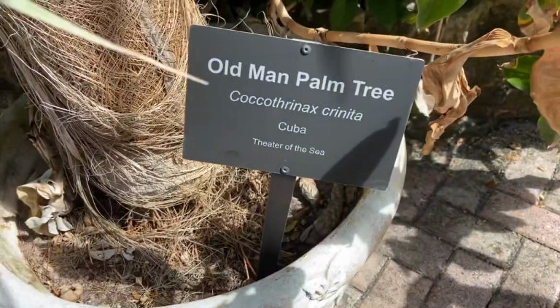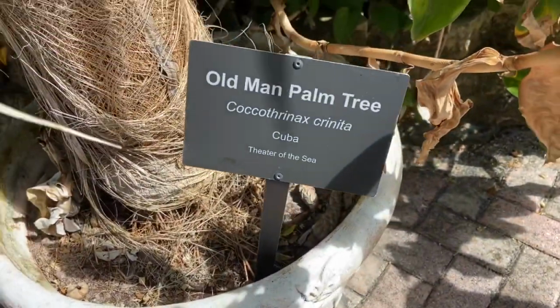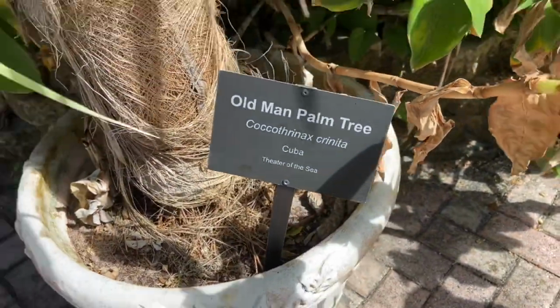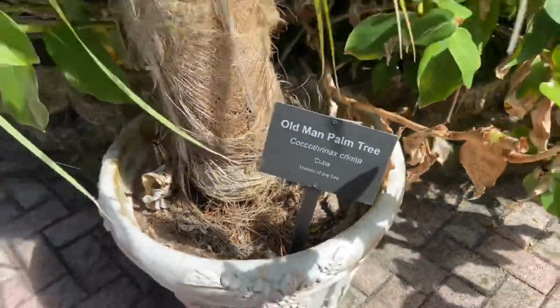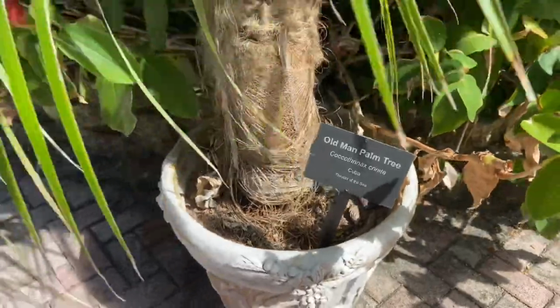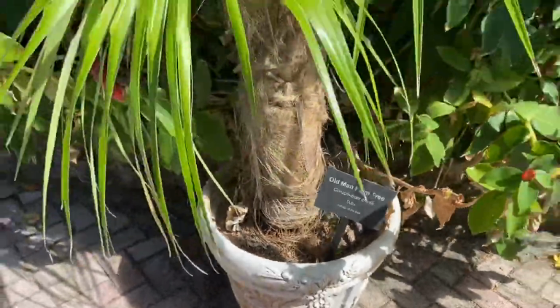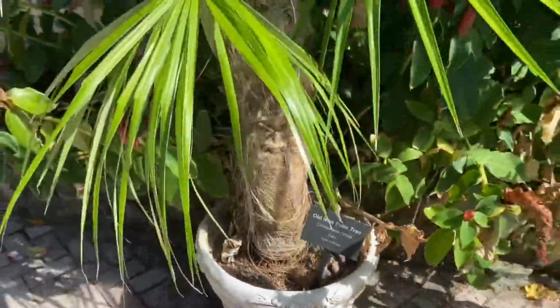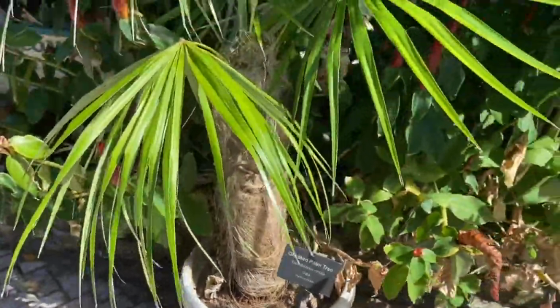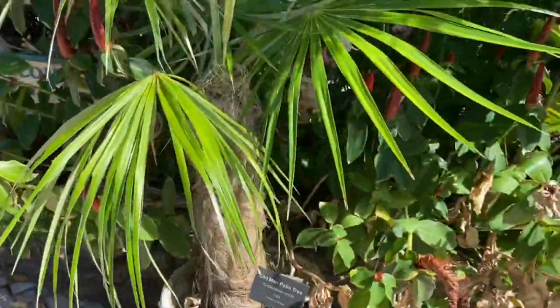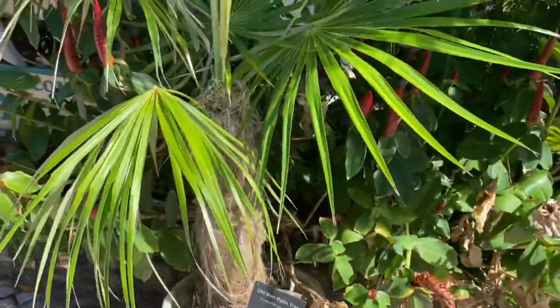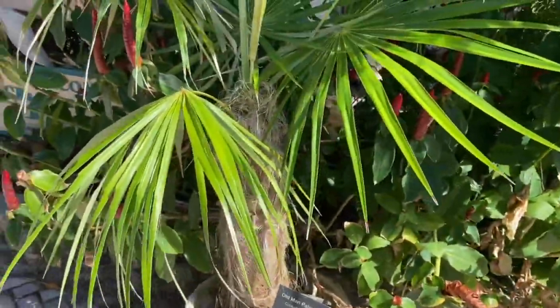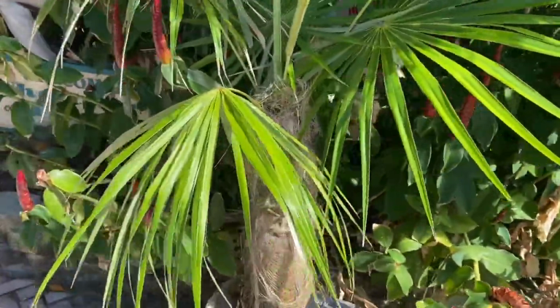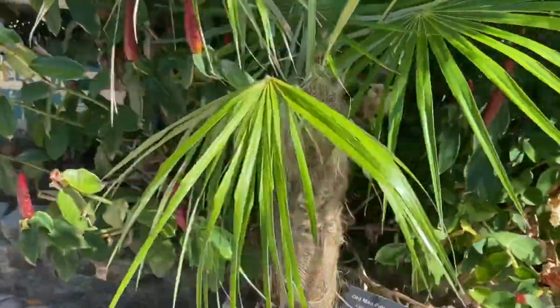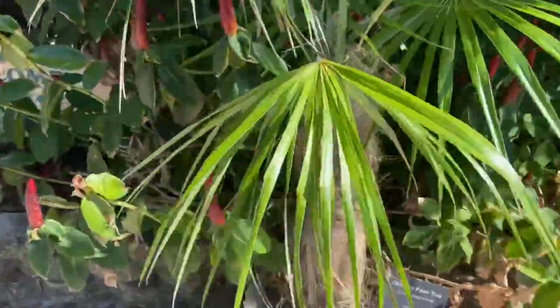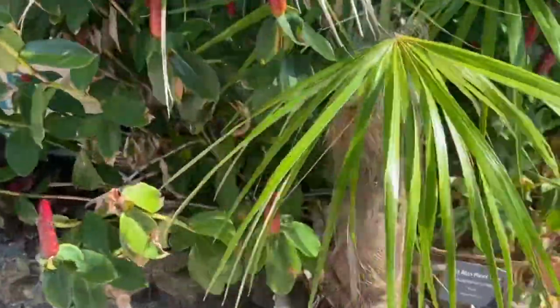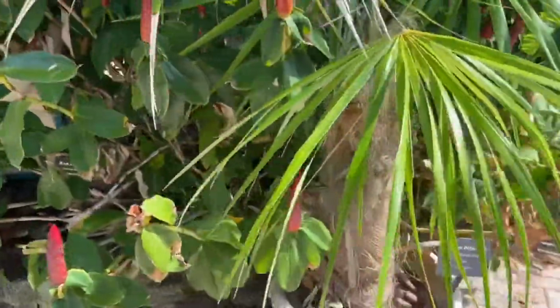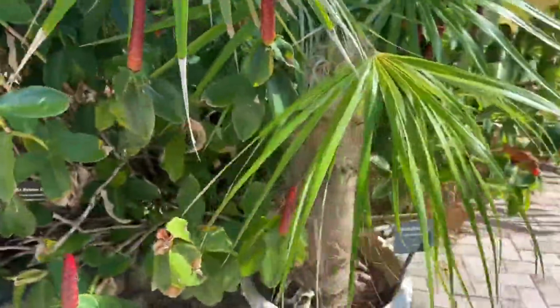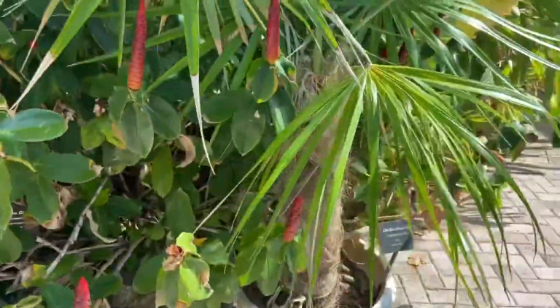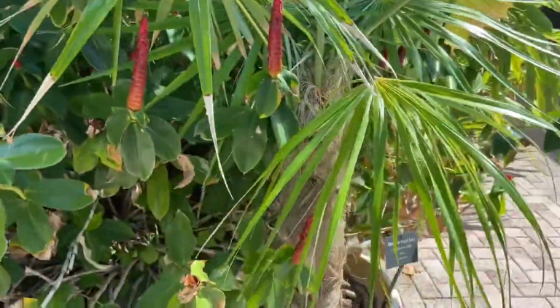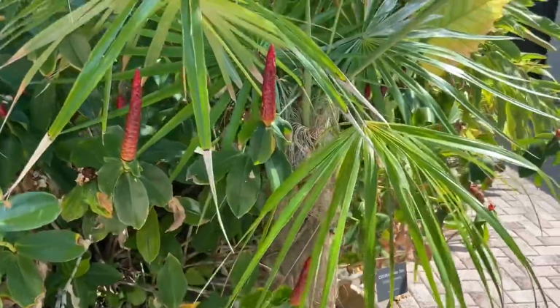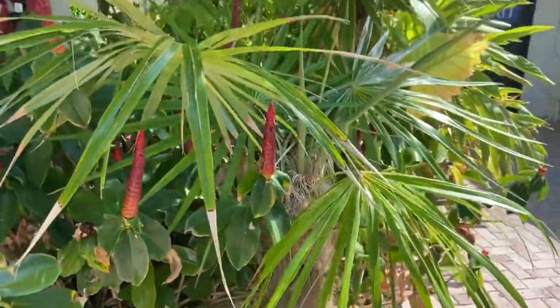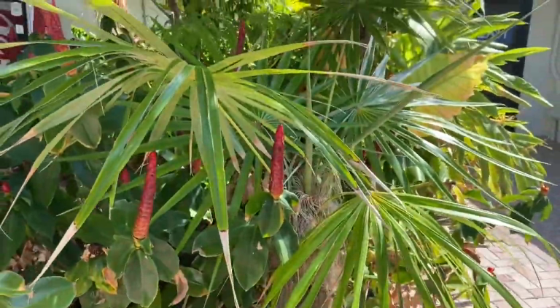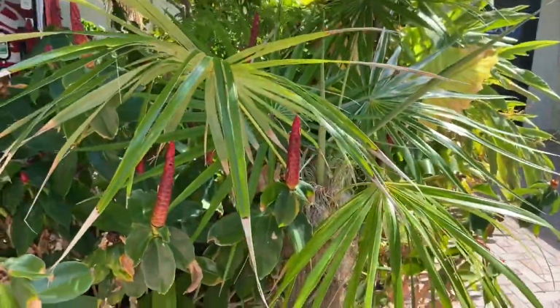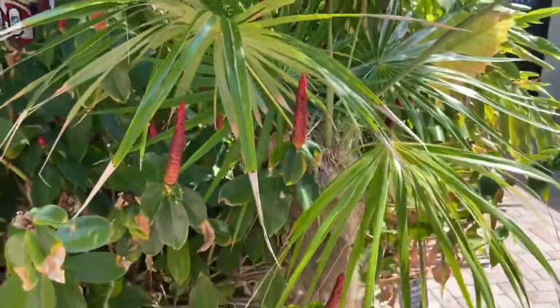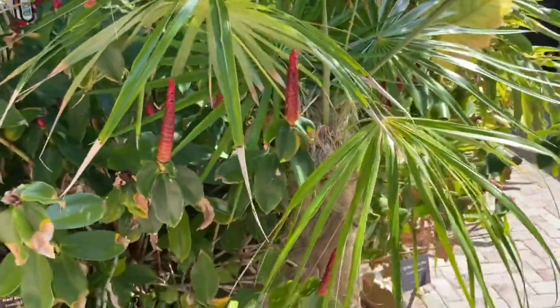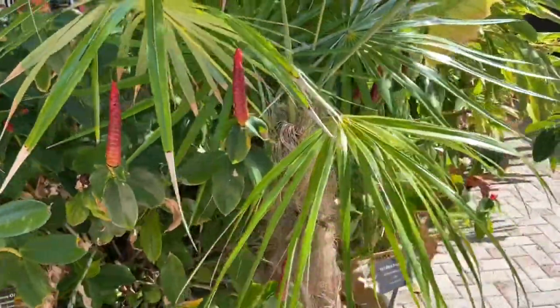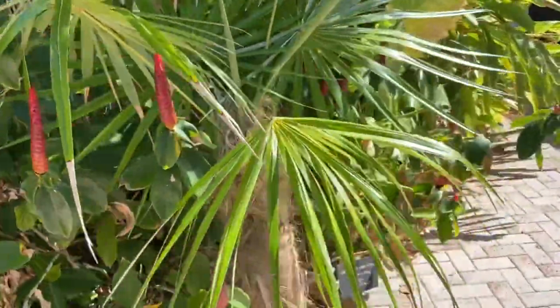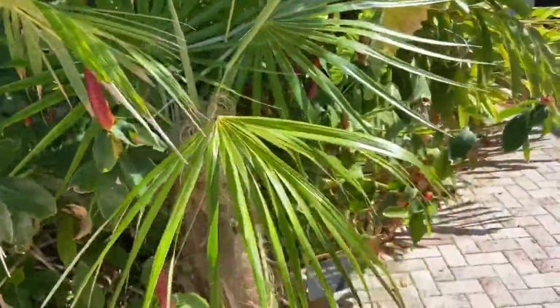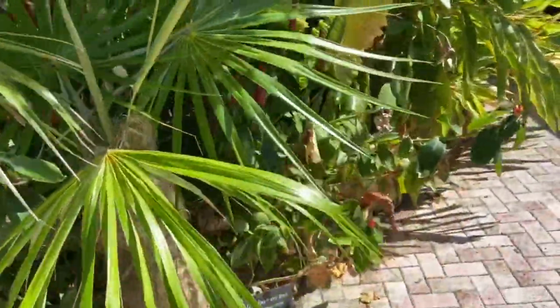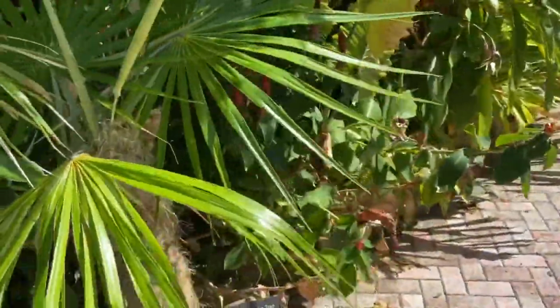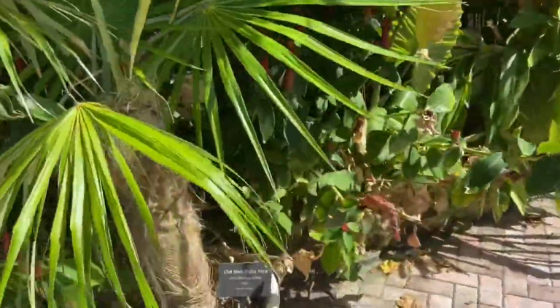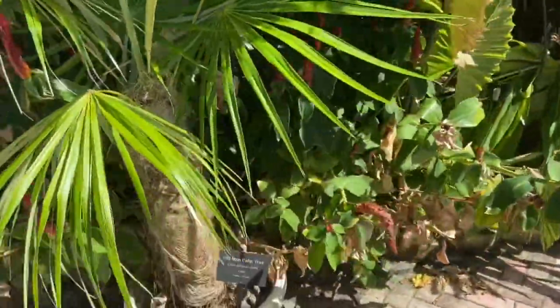Cocothrinax trinitat, native to the country of Cuba. Here at the Theater of the Seas. It's a cool palm. I'm not a big fan of it — I find it ugly actually.